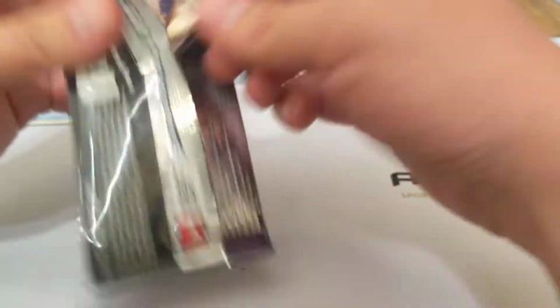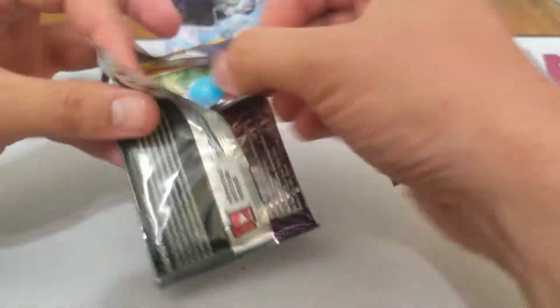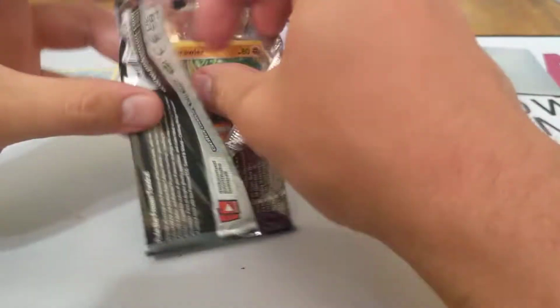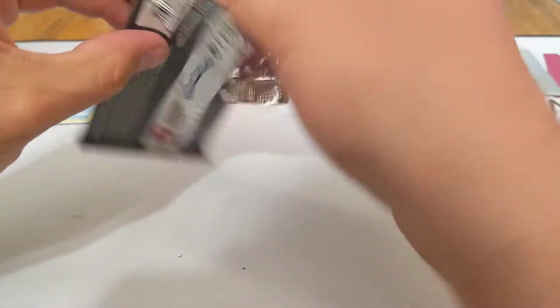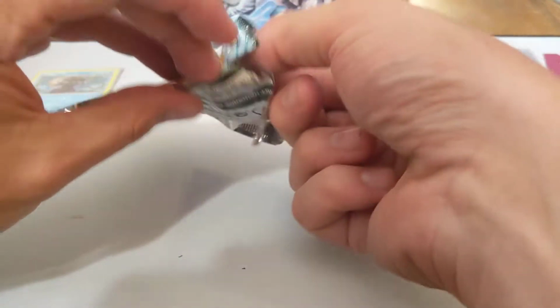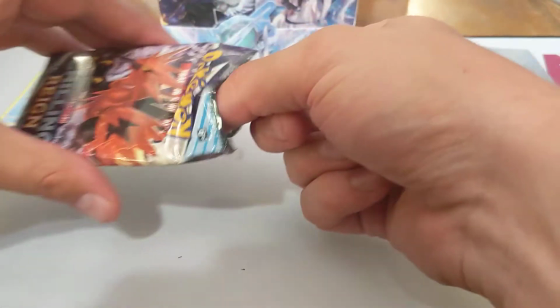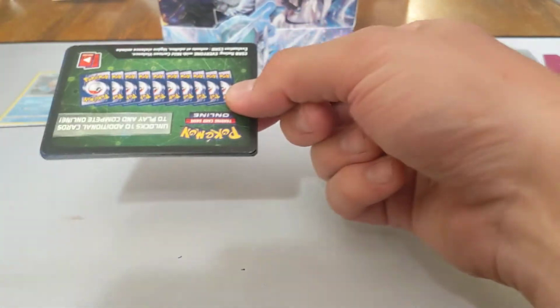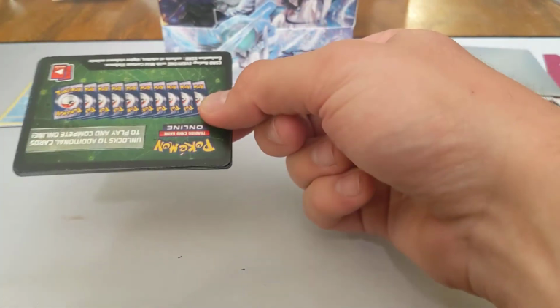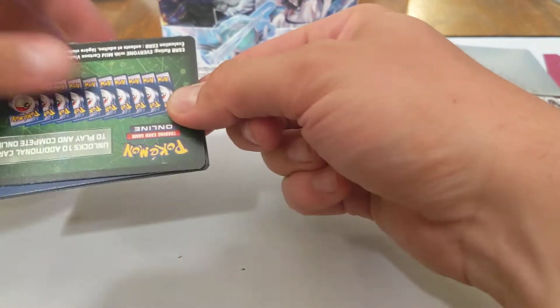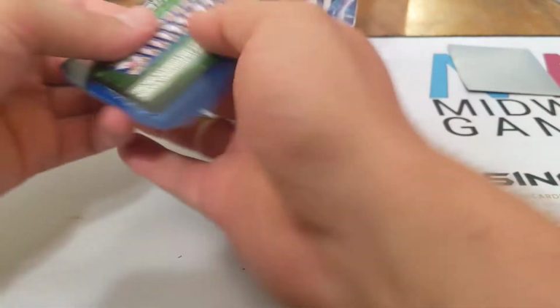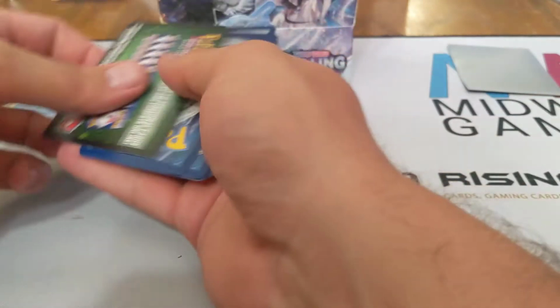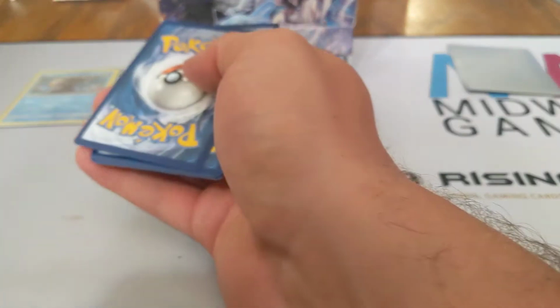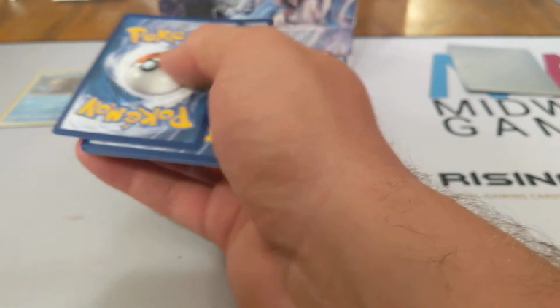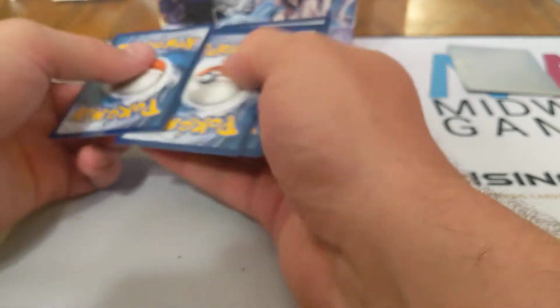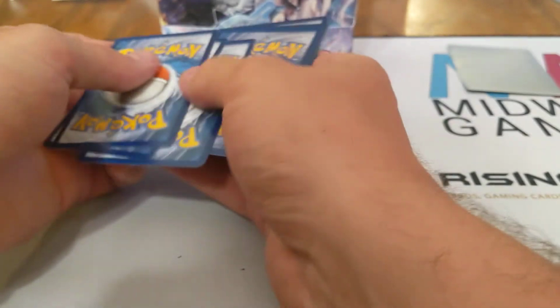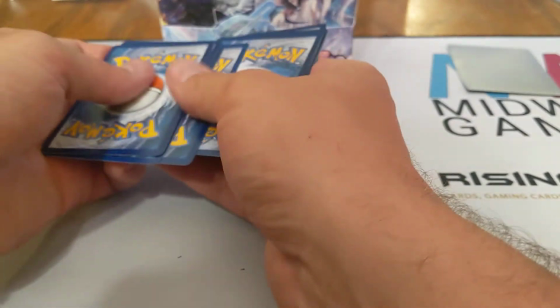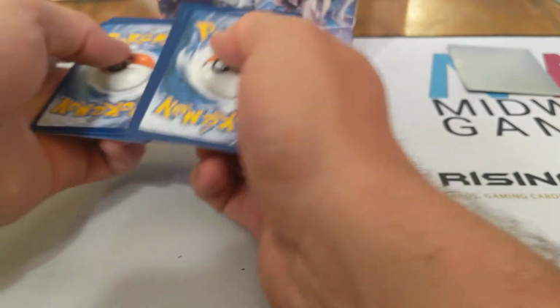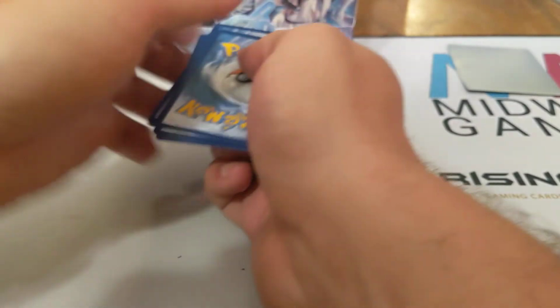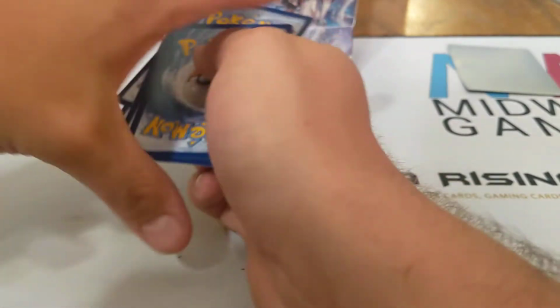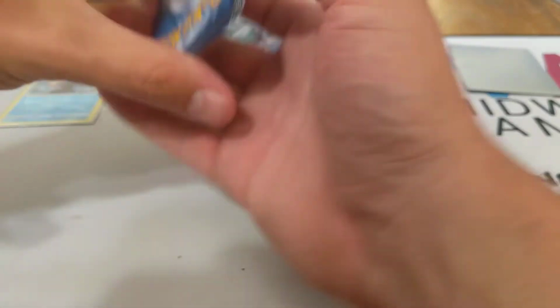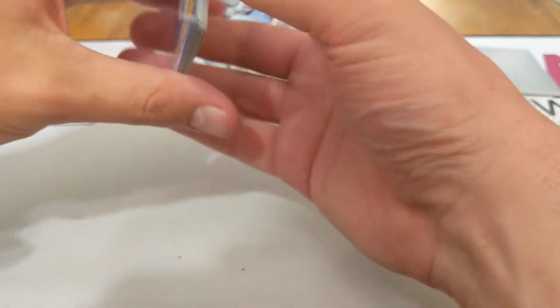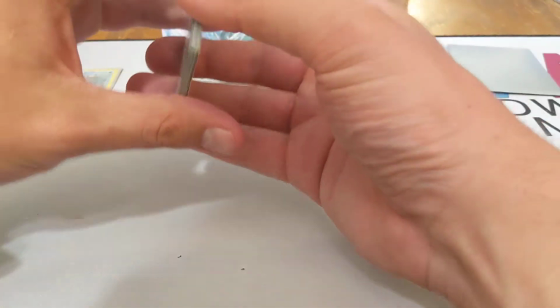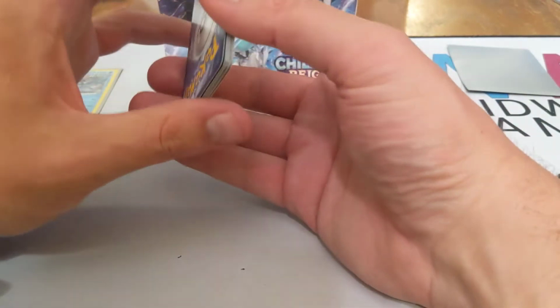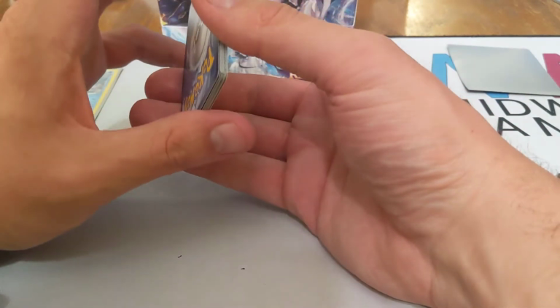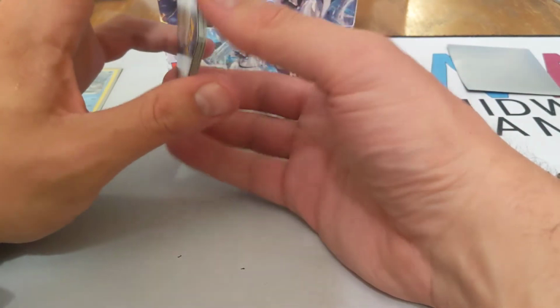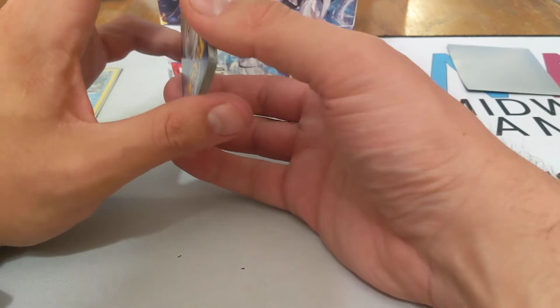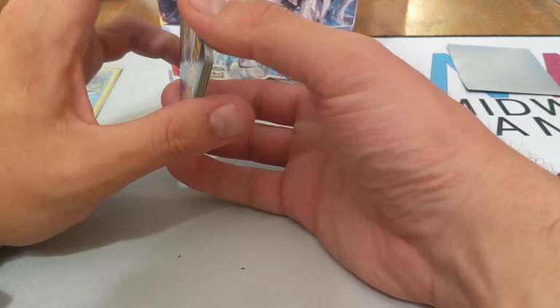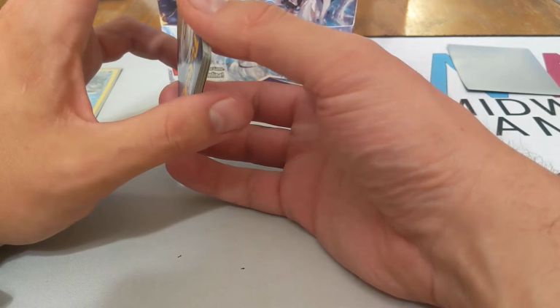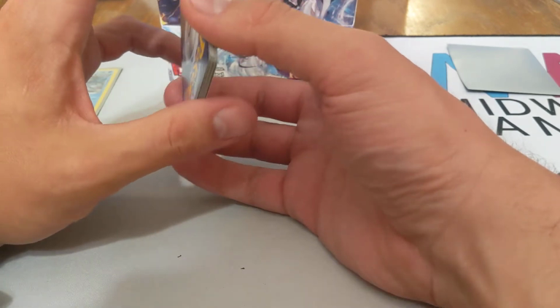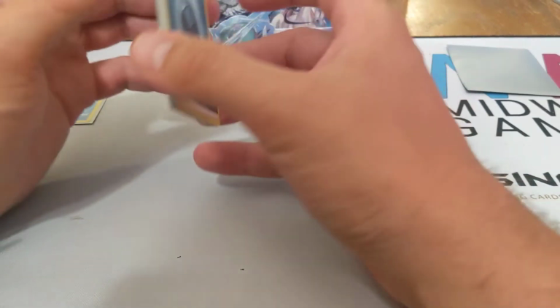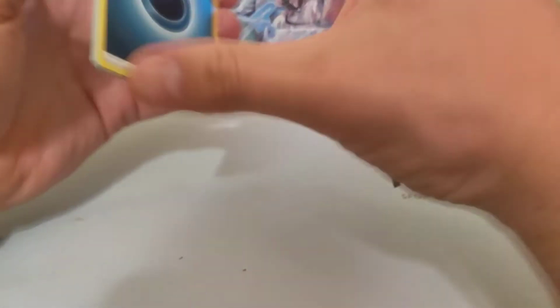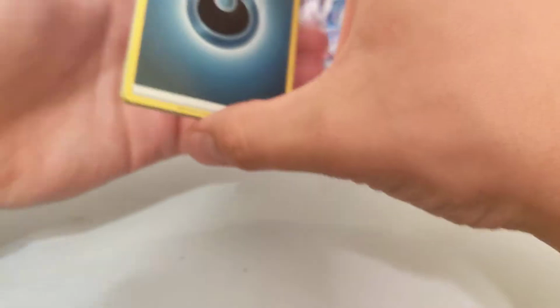In all of its glory, a full booster box of Pokemon Chilling Rain. Let's get into it. We have a green code card — one, two, three, and four. Of course we are not playing Guess the Energy, because that is trademarked from Leonhardt and I do not want a lawsuit.